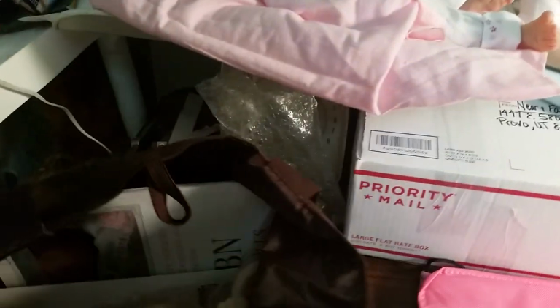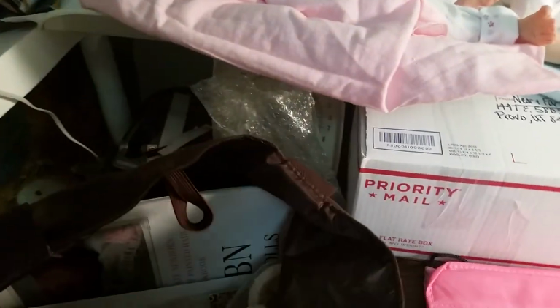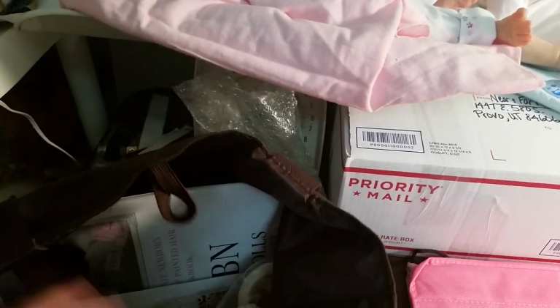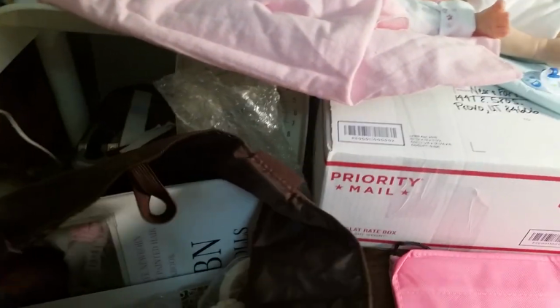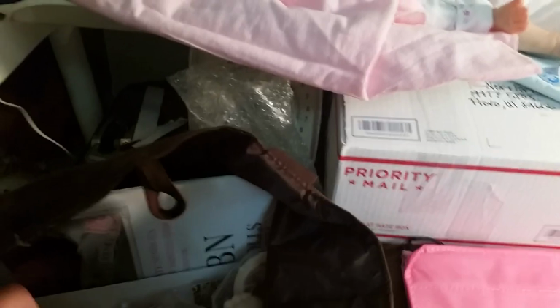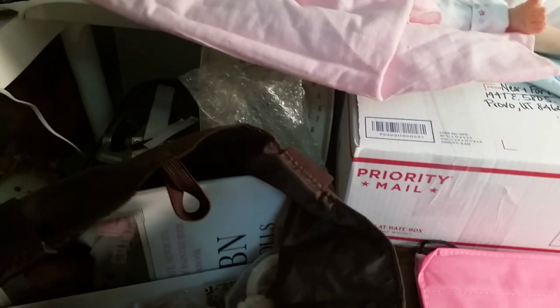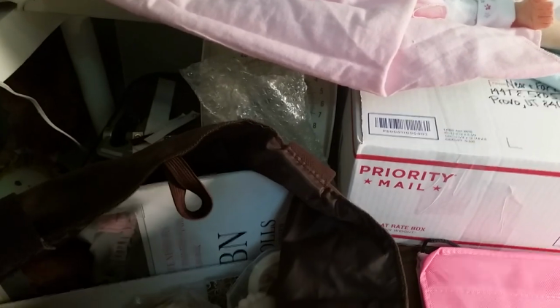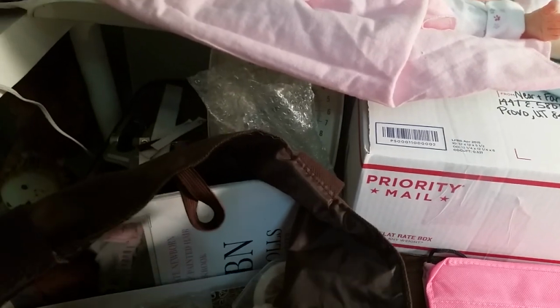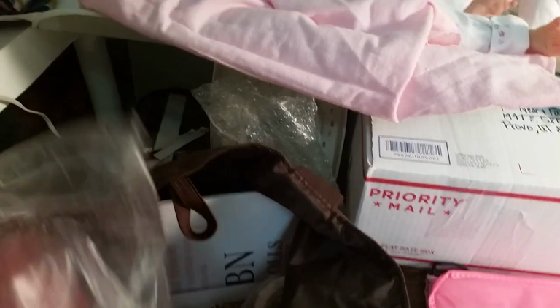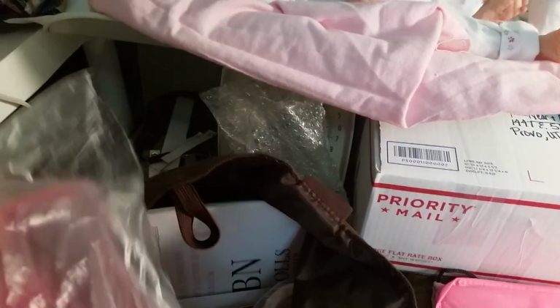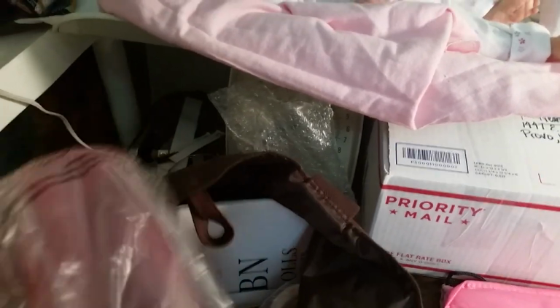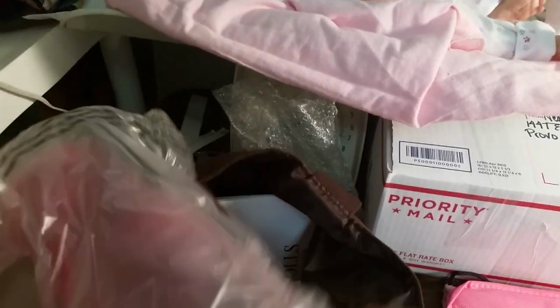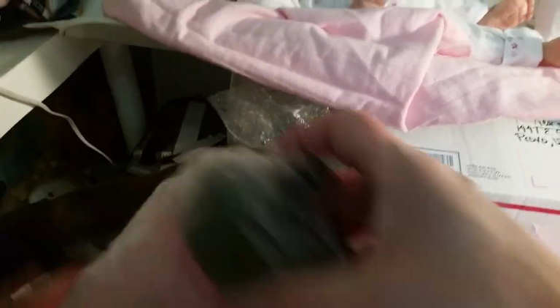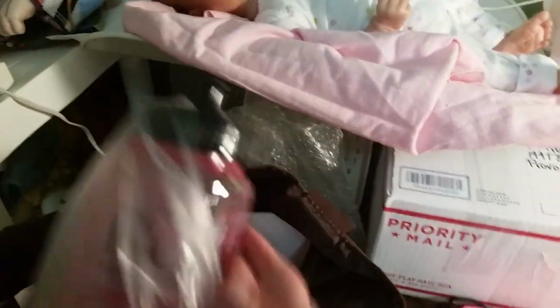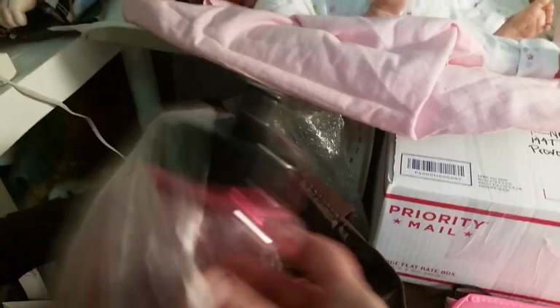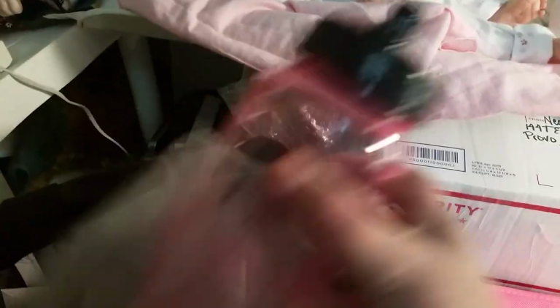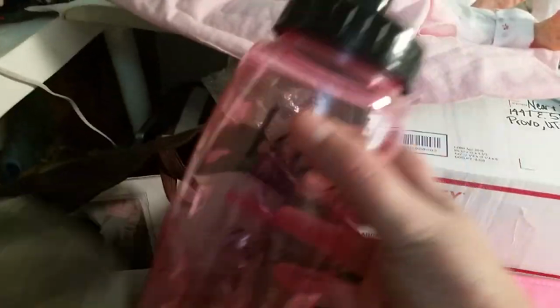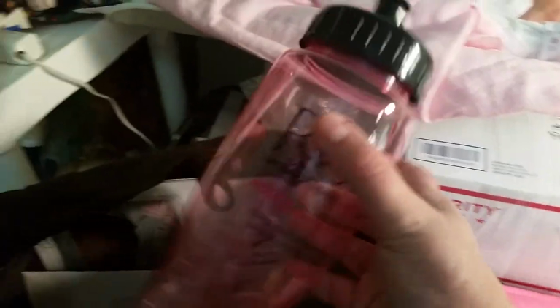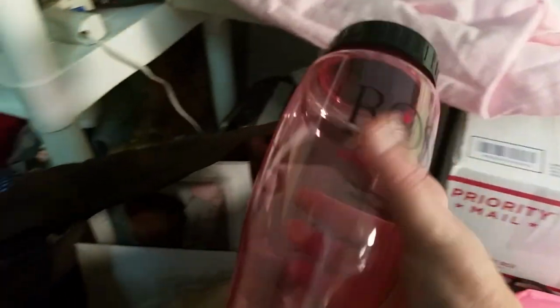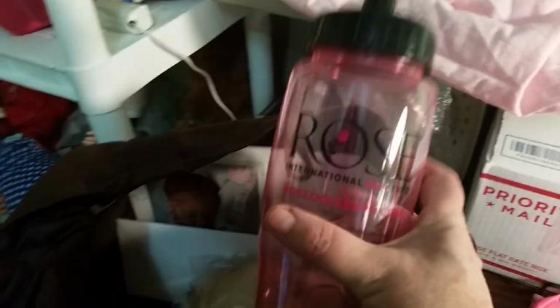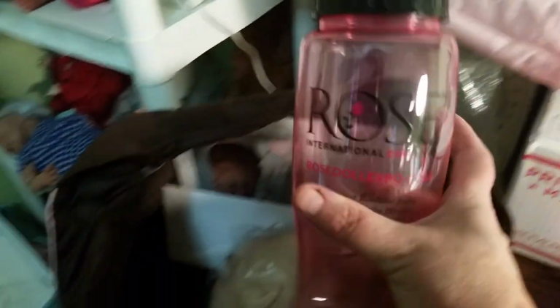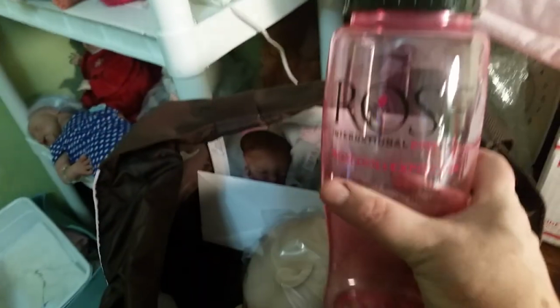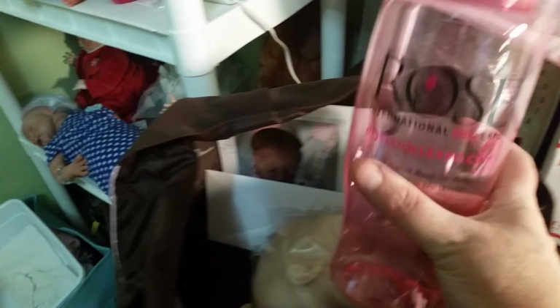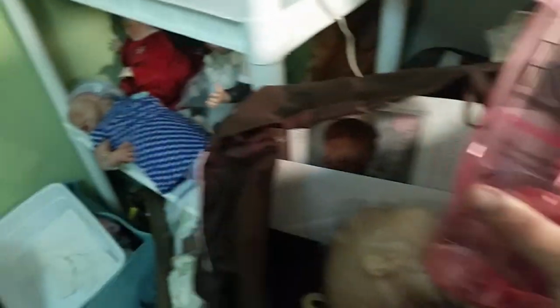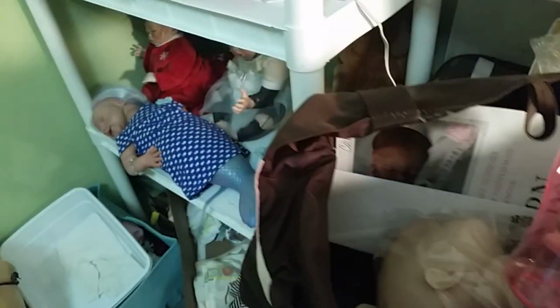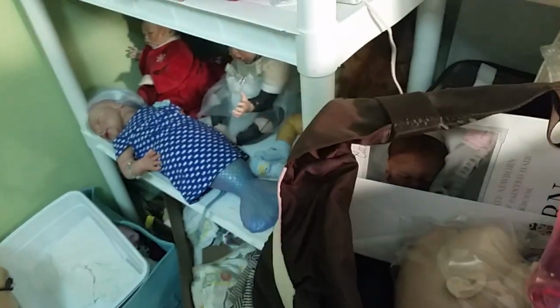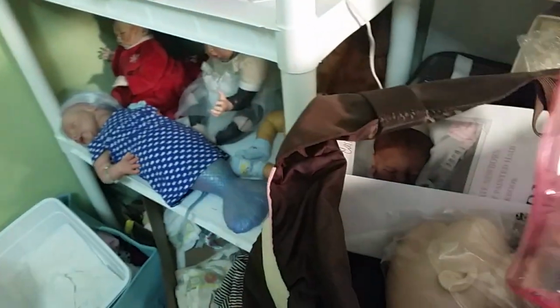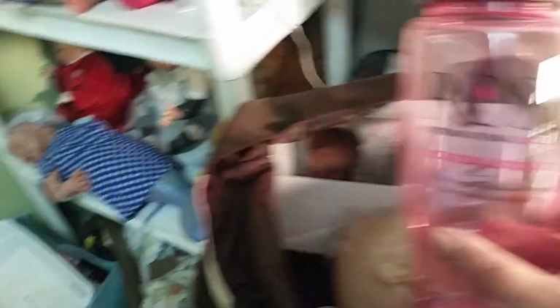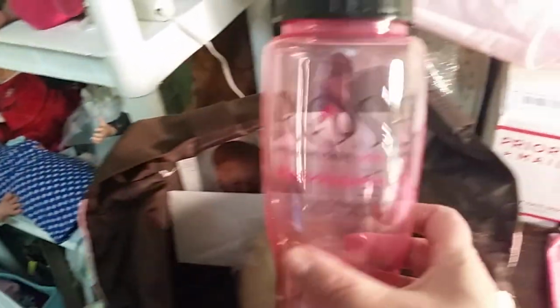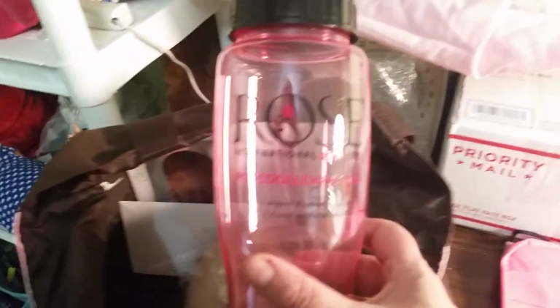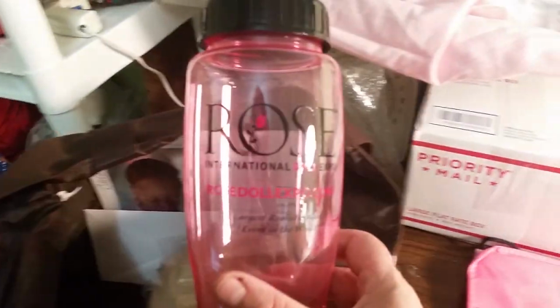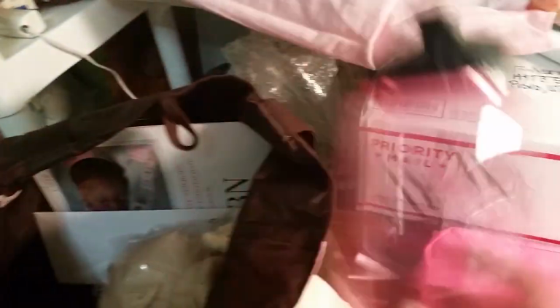And then I got a rose water bottle. This is beautiful — a lovely shade of pink.